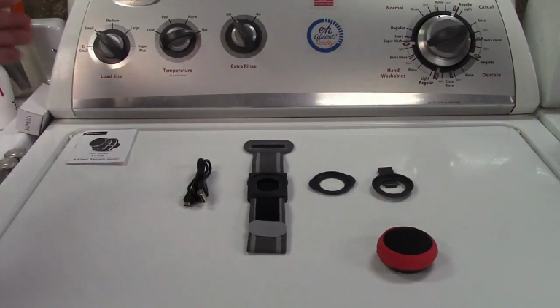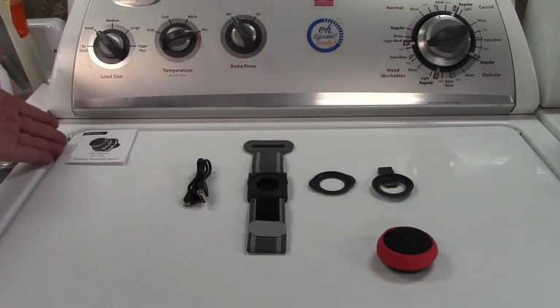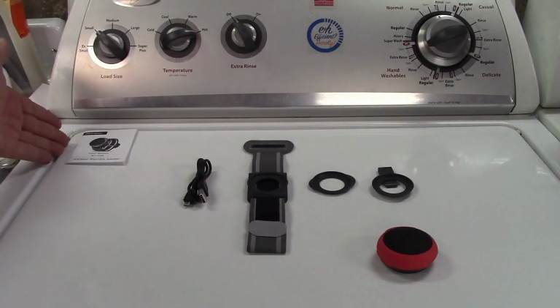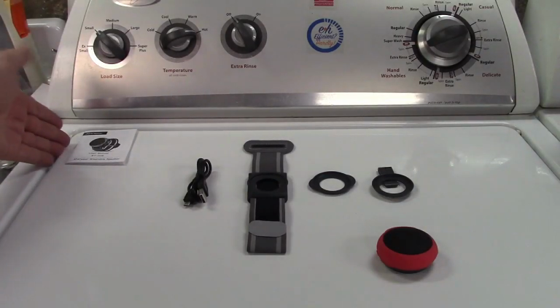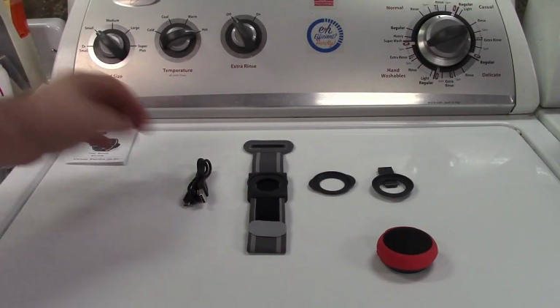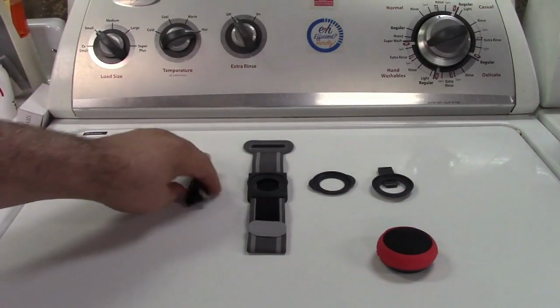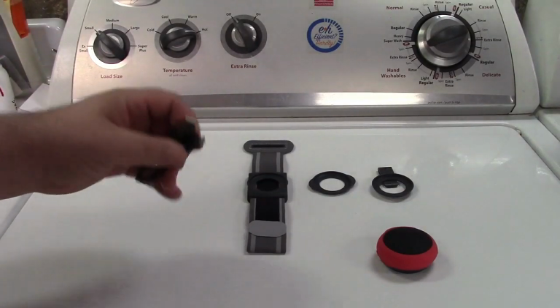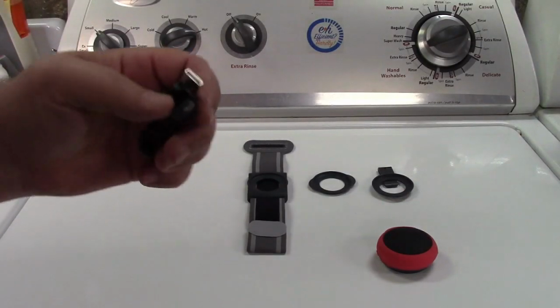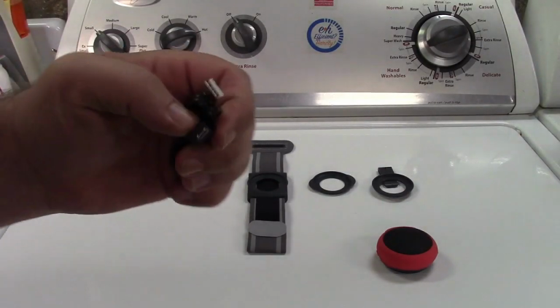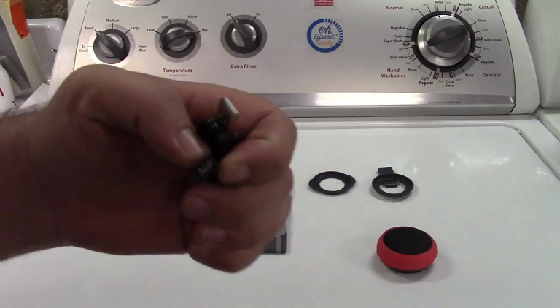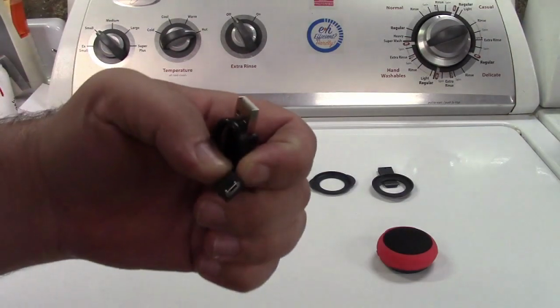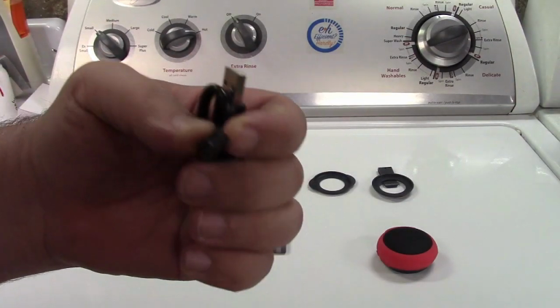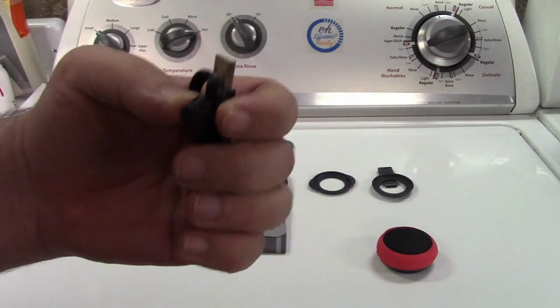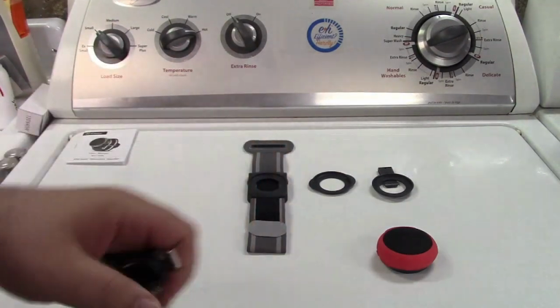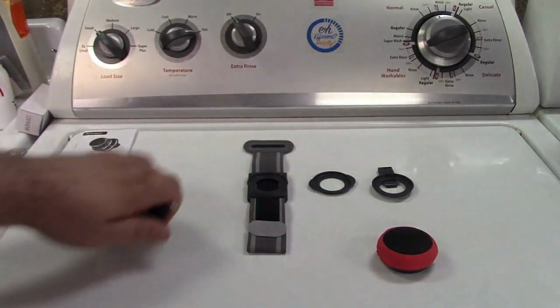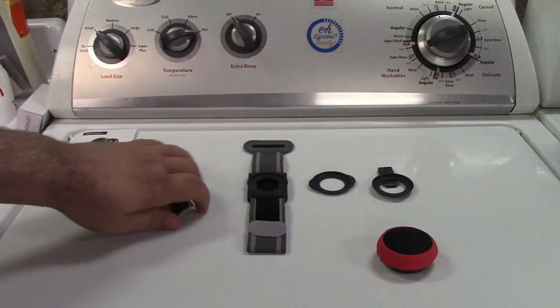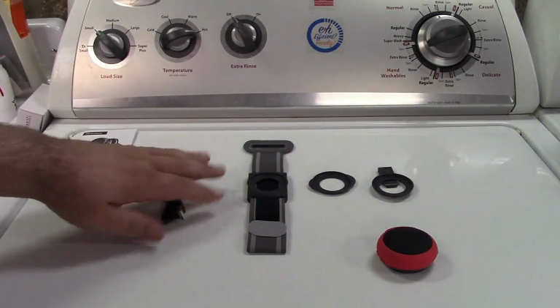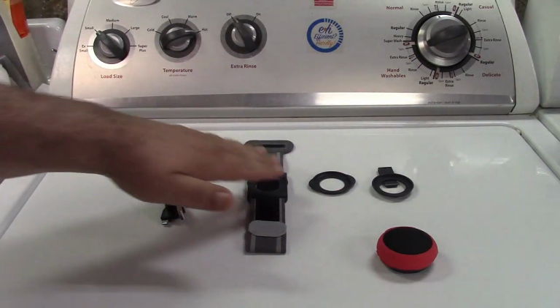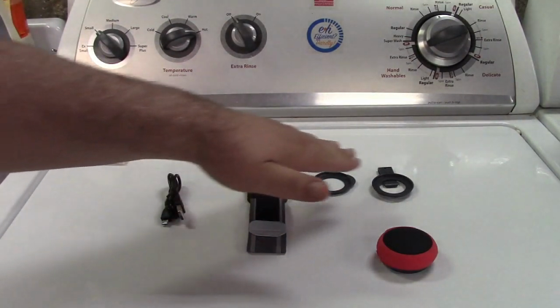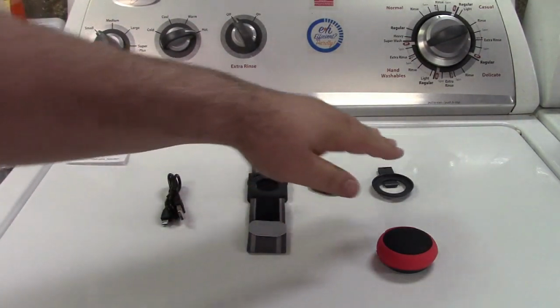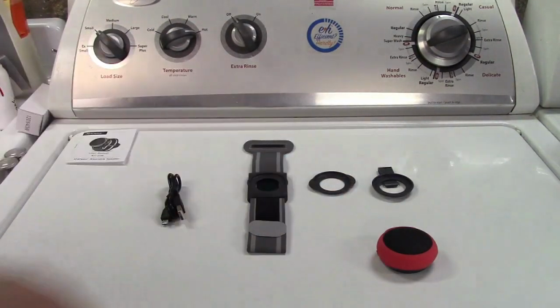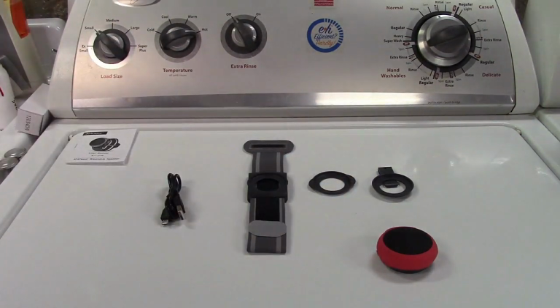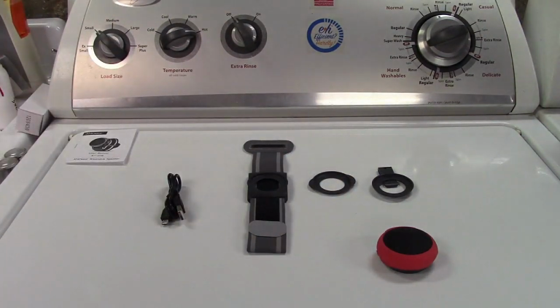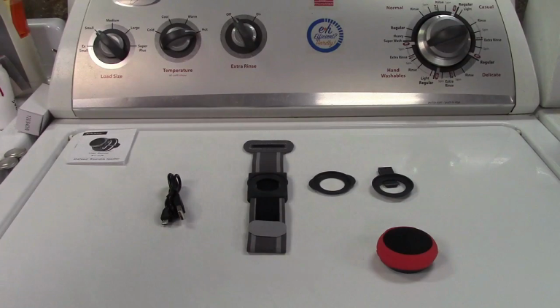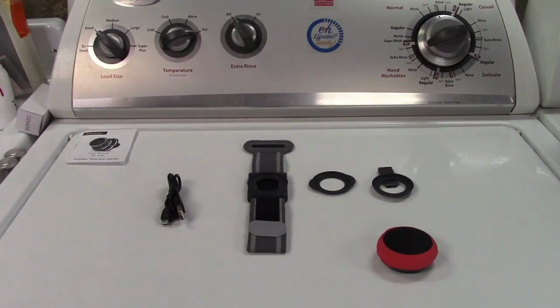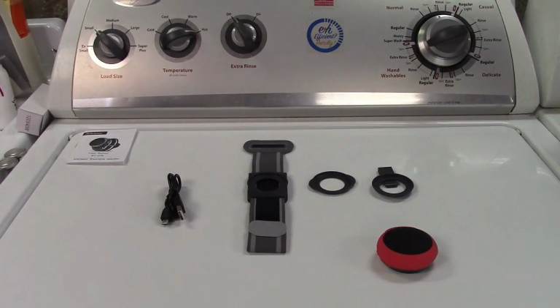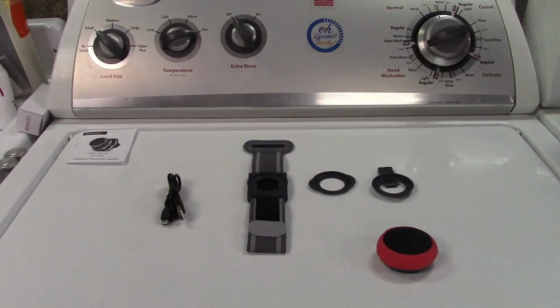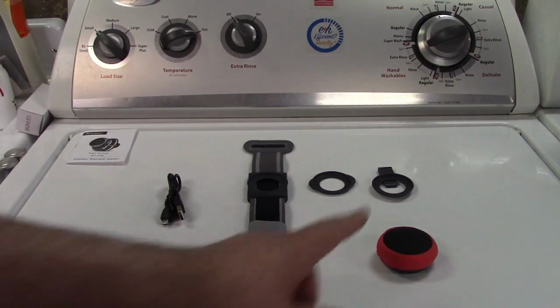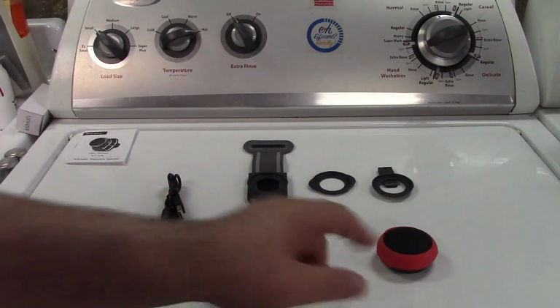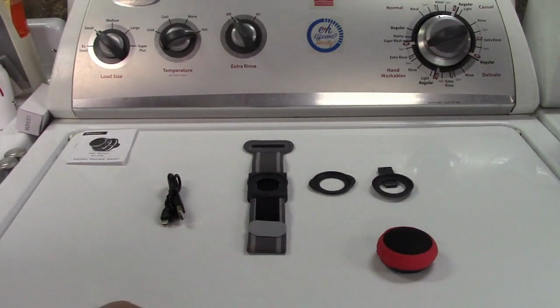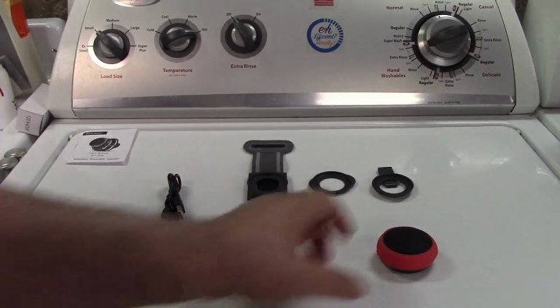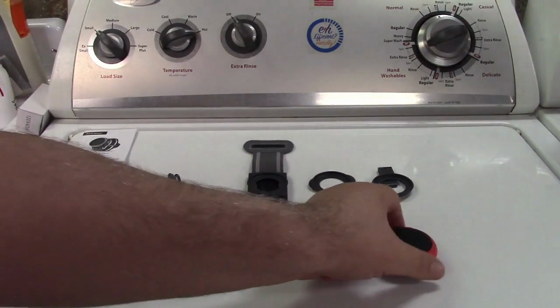In the box you get the user manual, charging cable — USB to micro USB — three different ways to wear it, which I'll get to in a second, and the speaker itself.